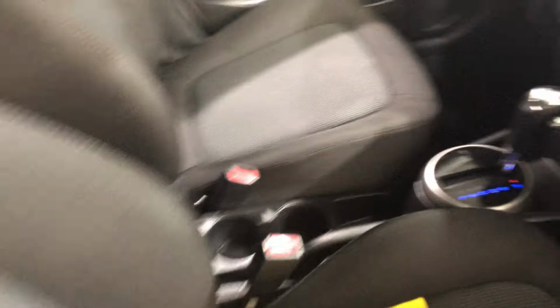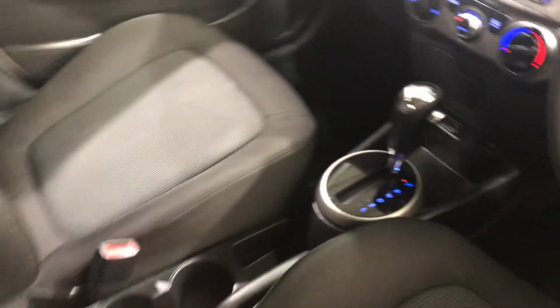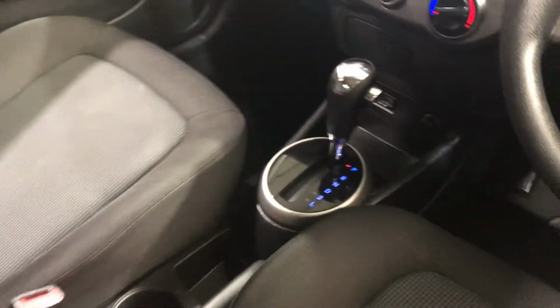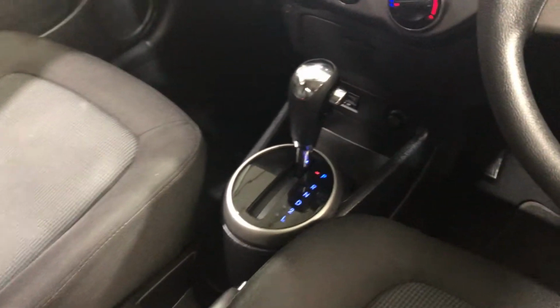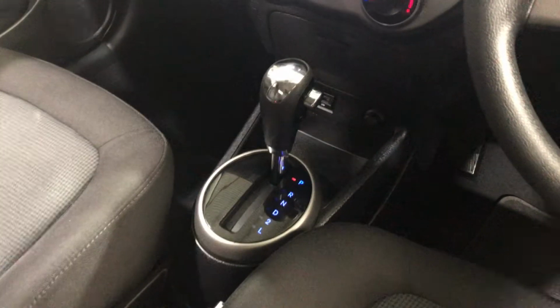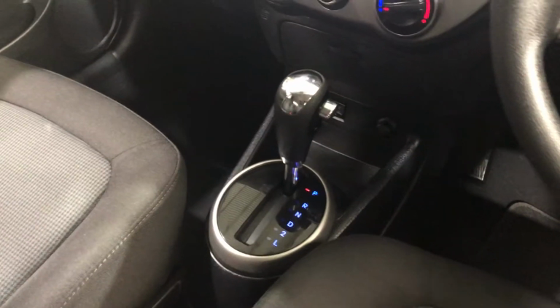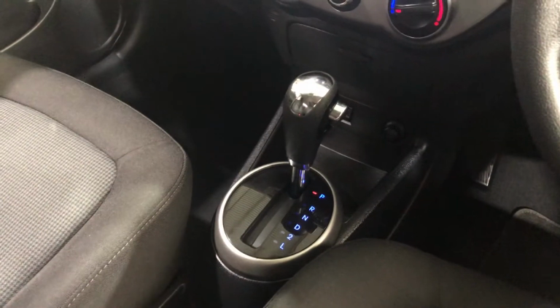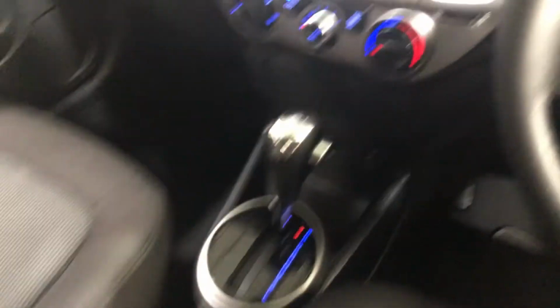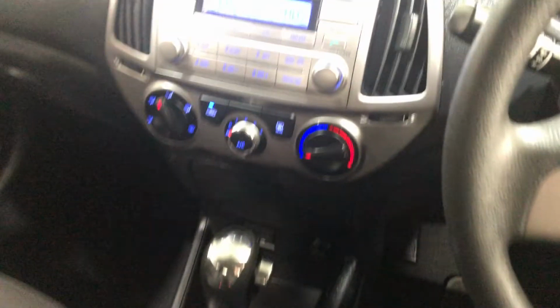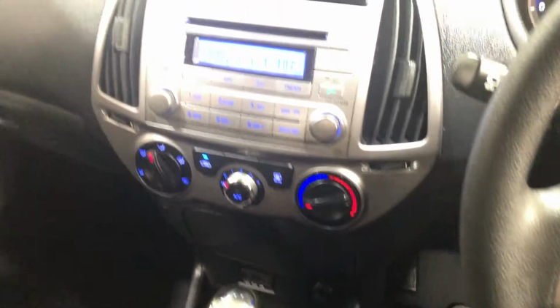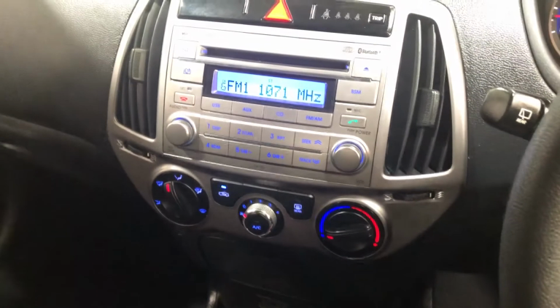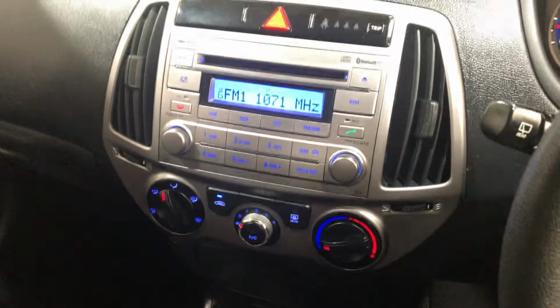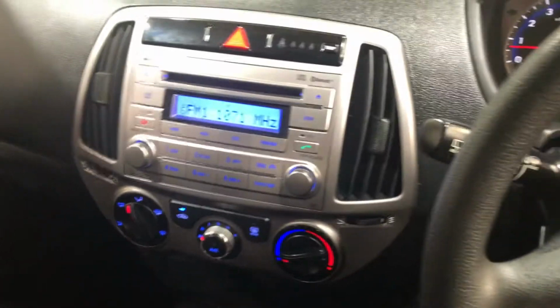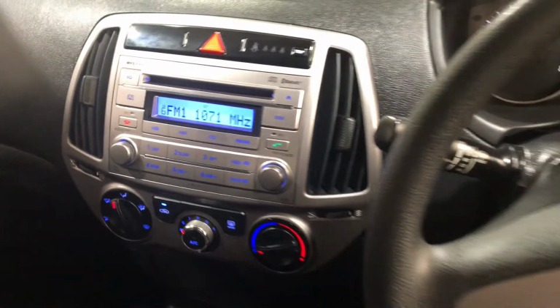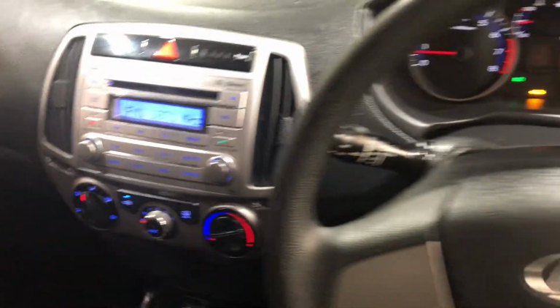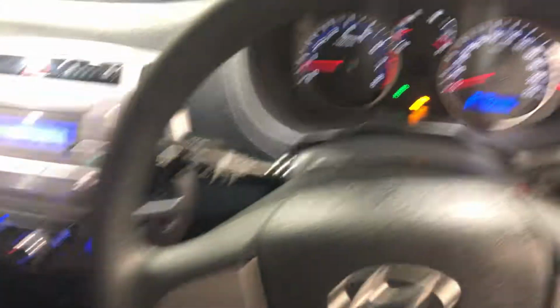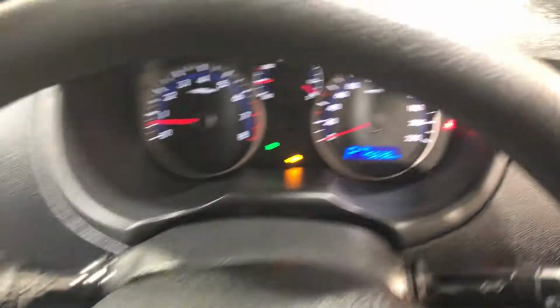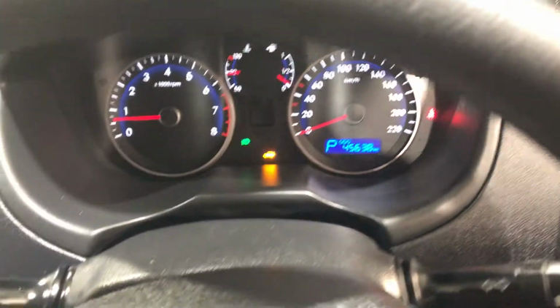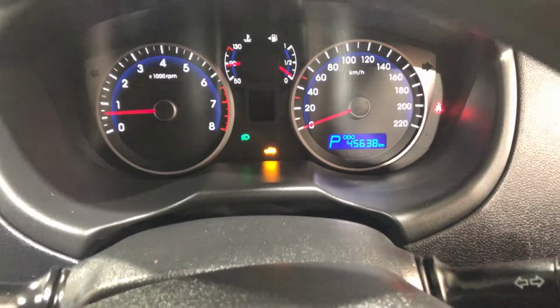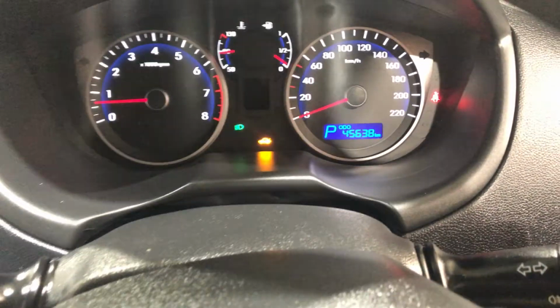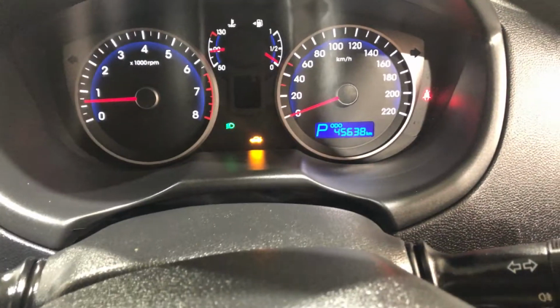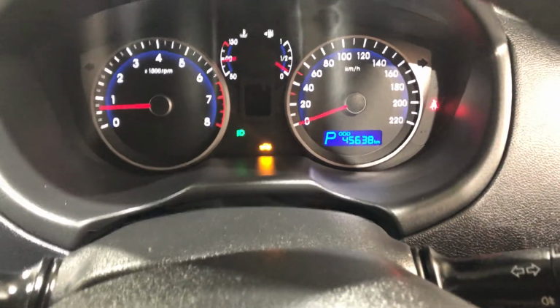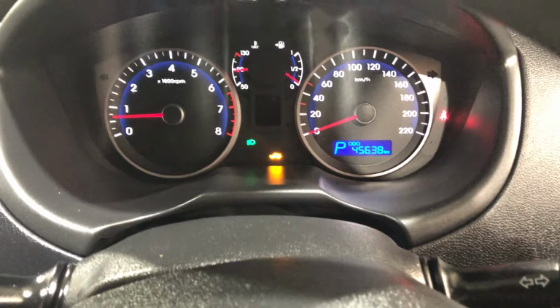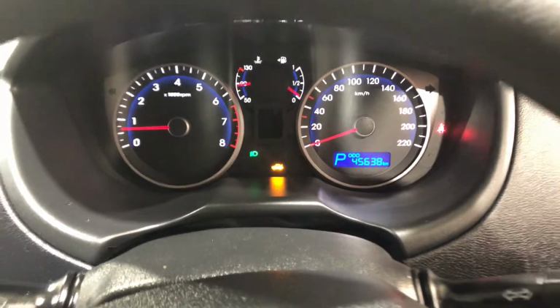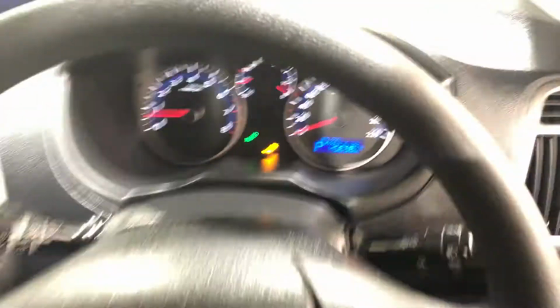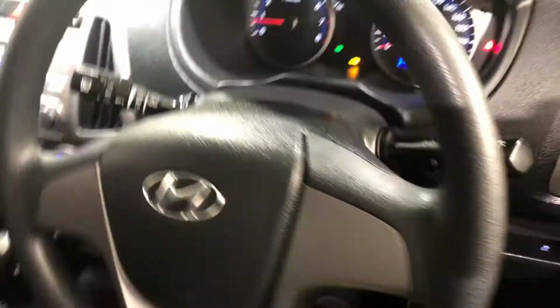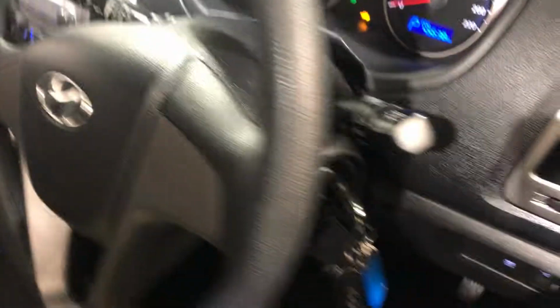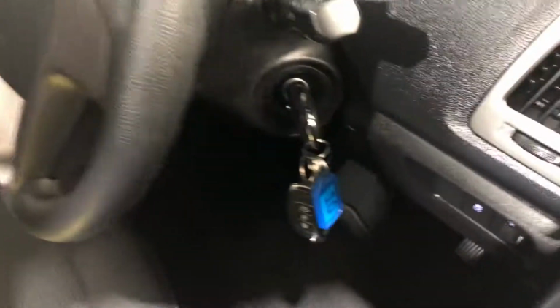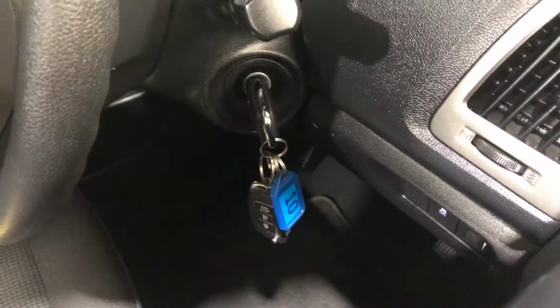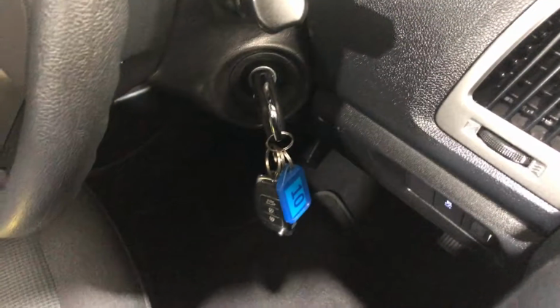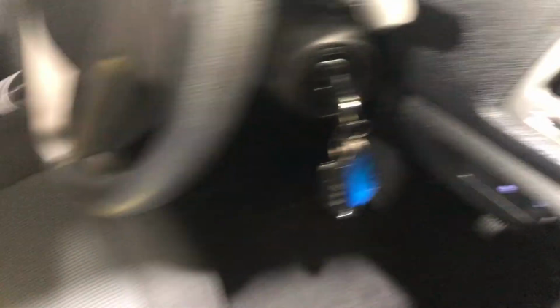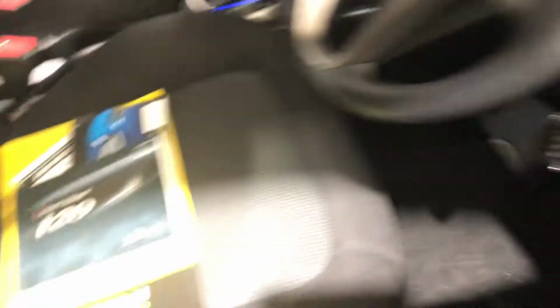The car is an automatic transmission and also has Bluetooth connectivity. This car has only travelled 45,000km on the clock, still got plenty of life left in it. It also comes with two sets of keys and a full set of books.